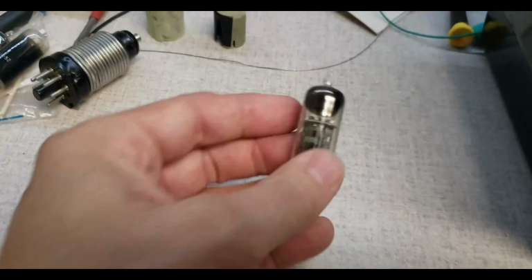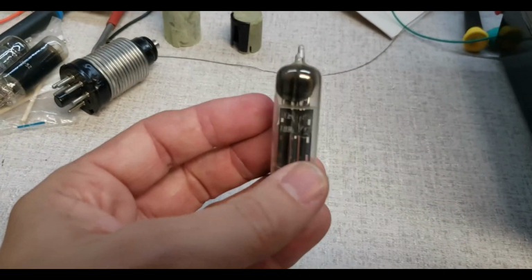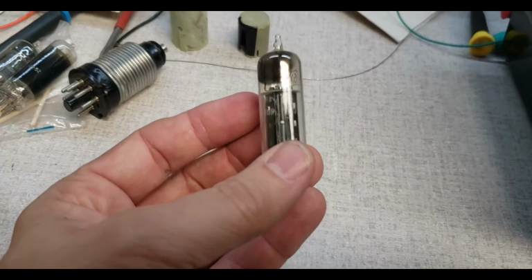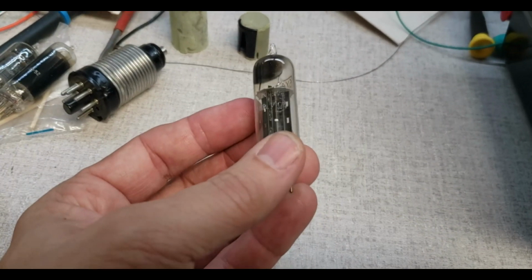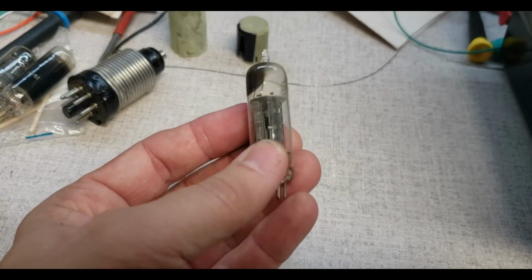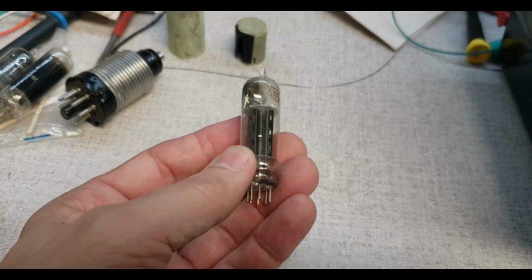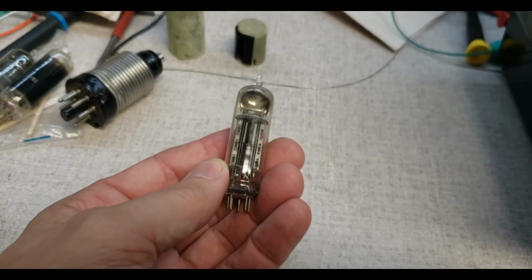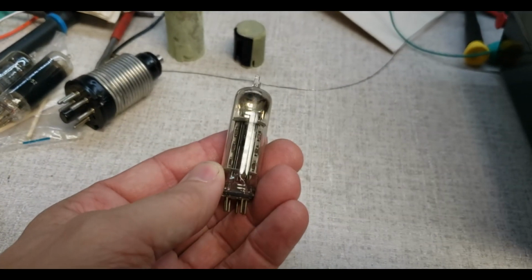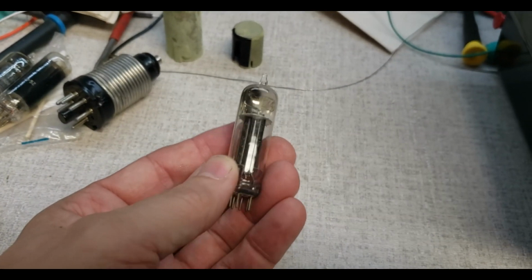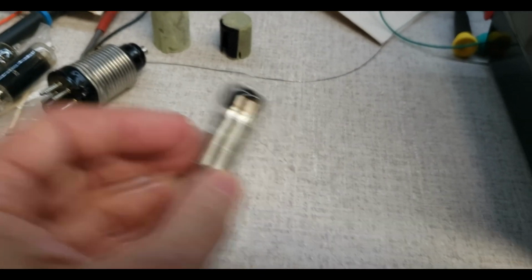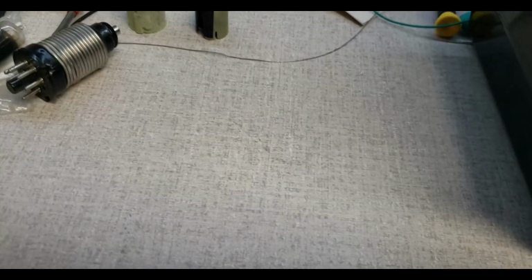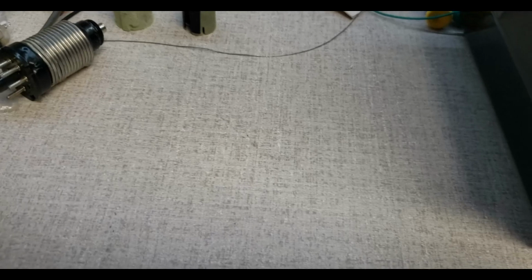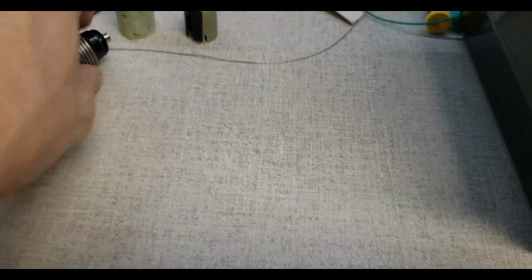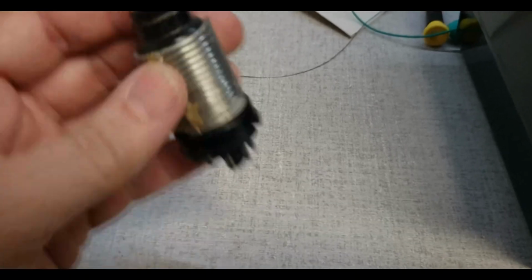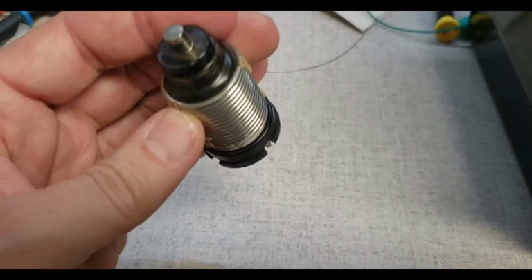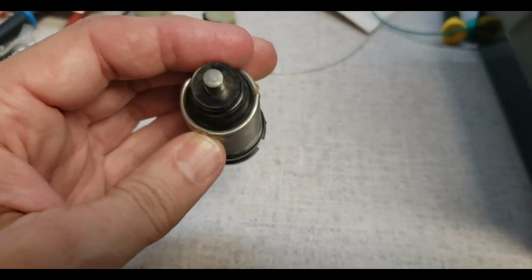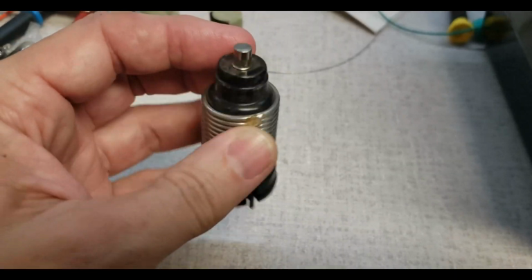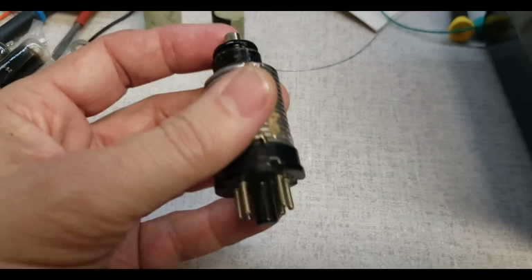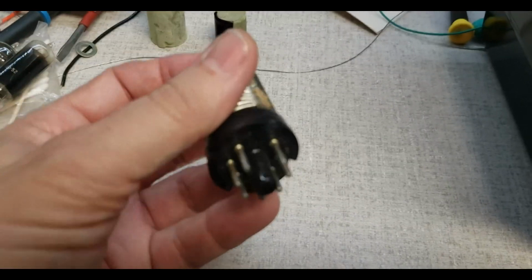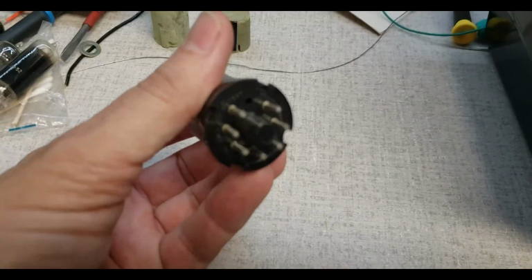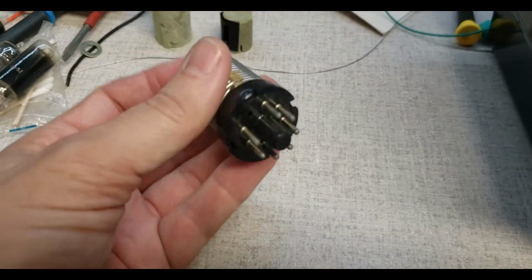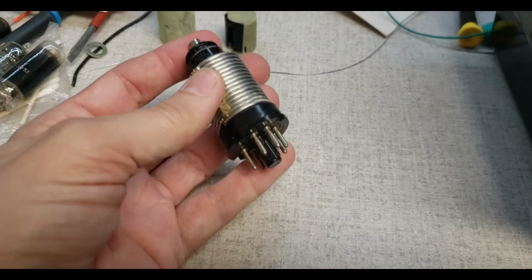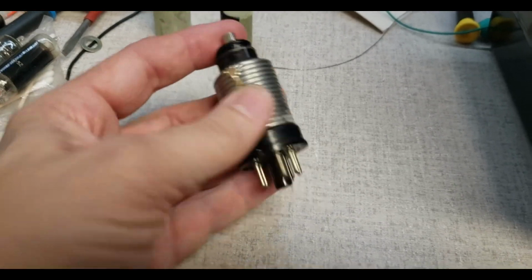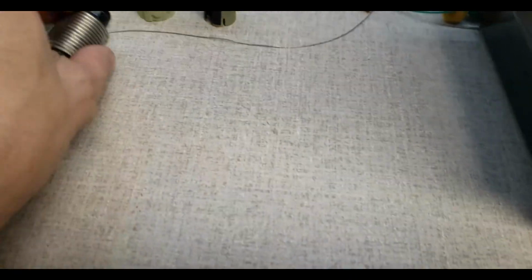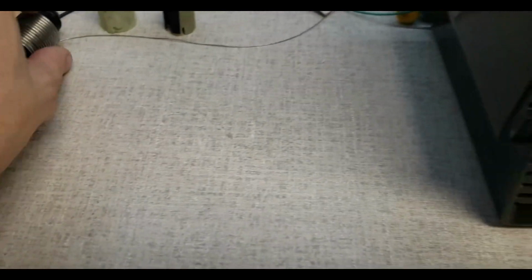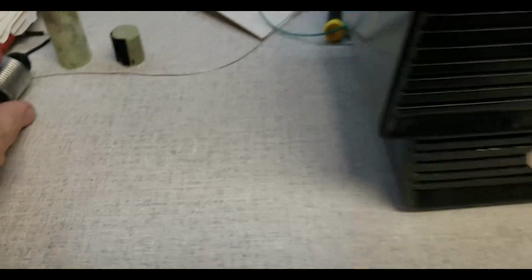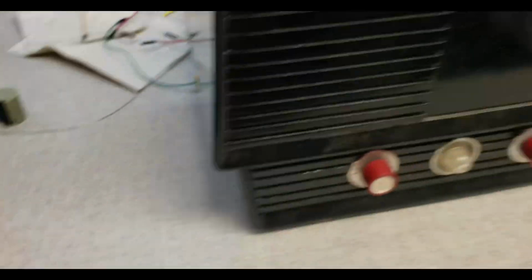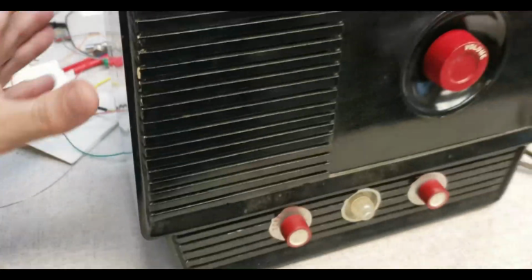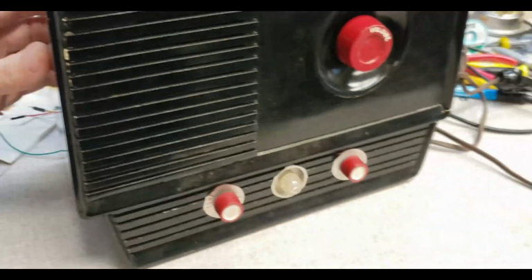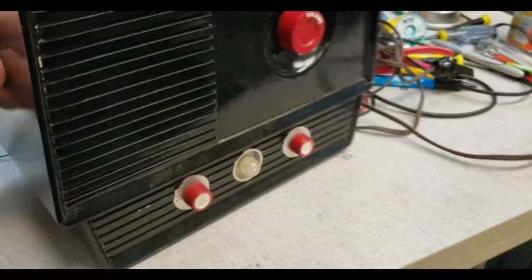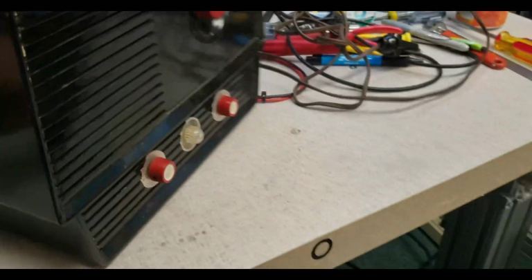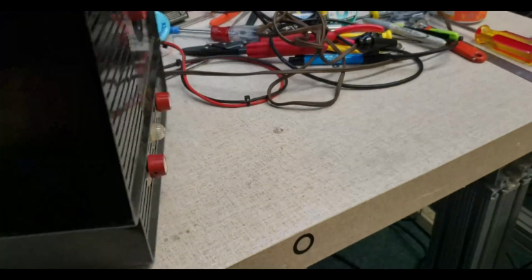Other tubes here: a 12AX7, the 6AQ5, and this one I believe is the rectifier — yes, the 6X4 rectifier. What the last one is I have written down in there but can't remember. Let's take a quick look at the back.